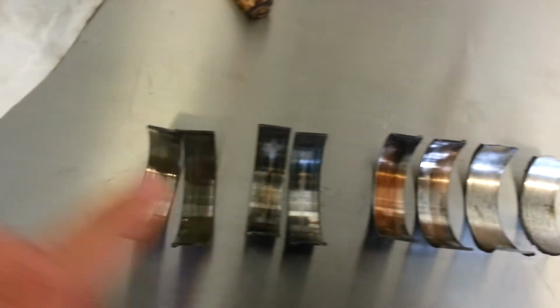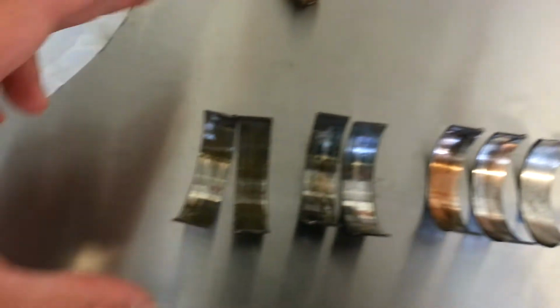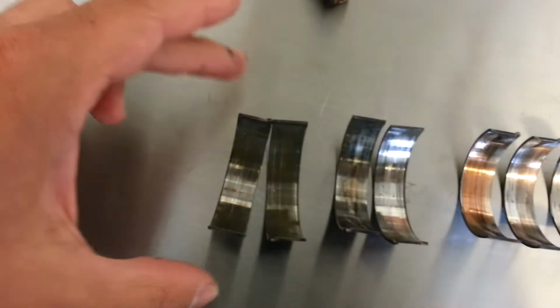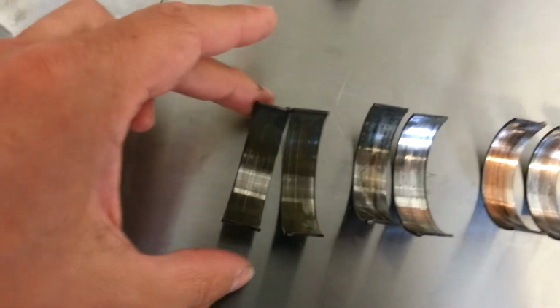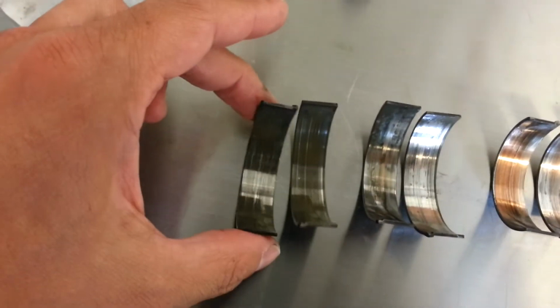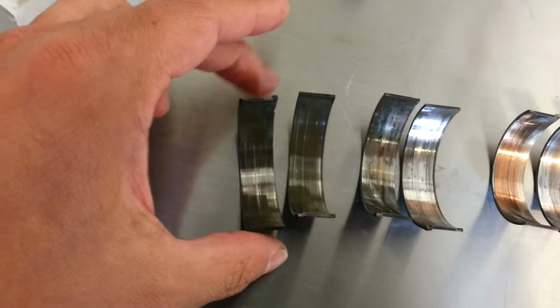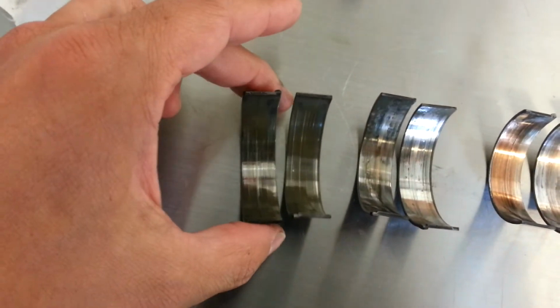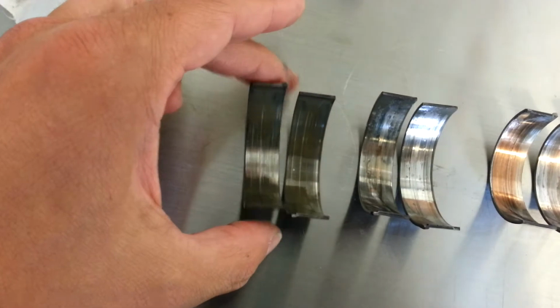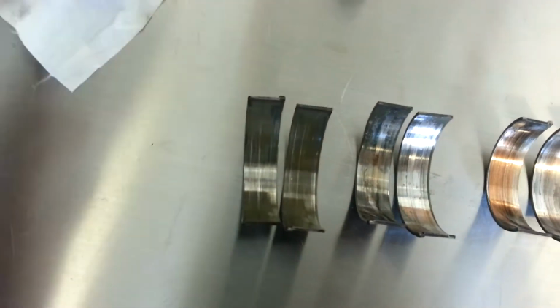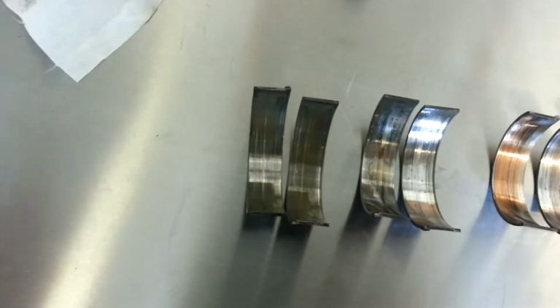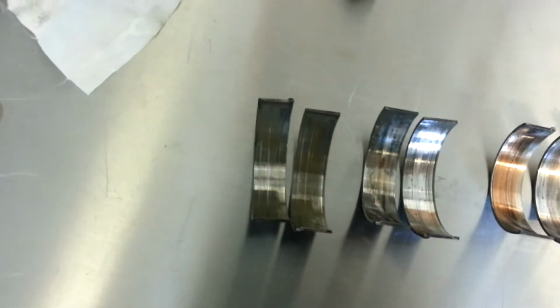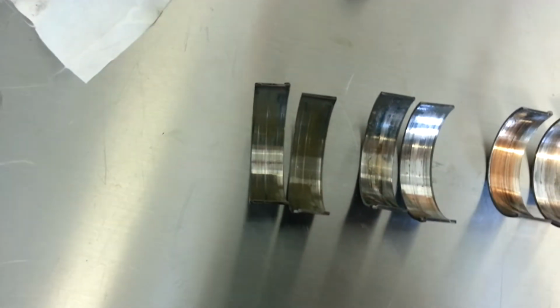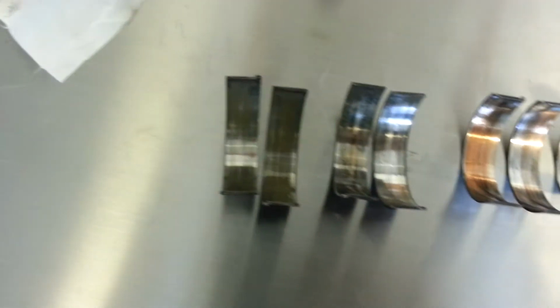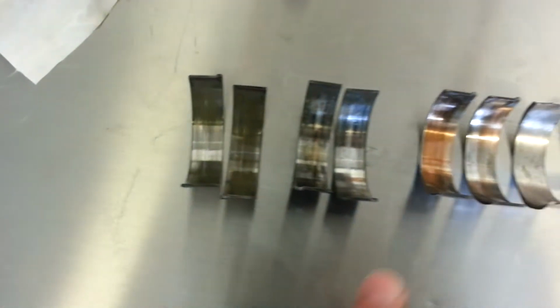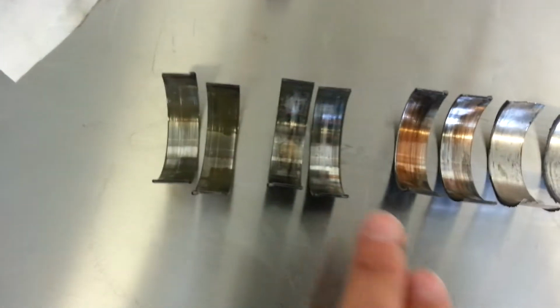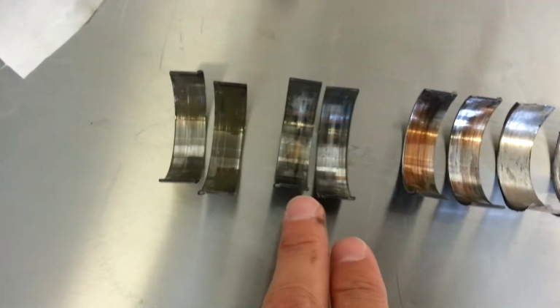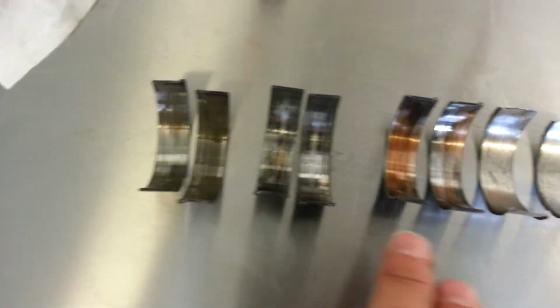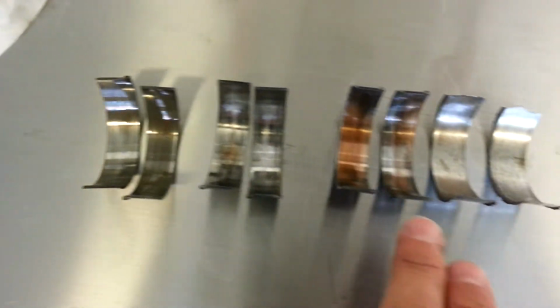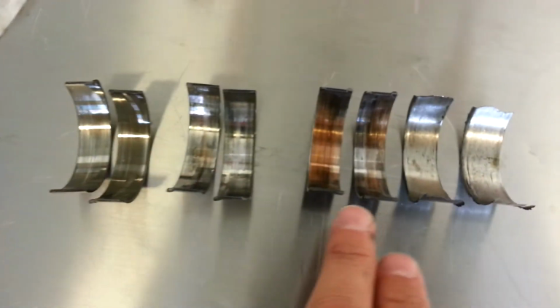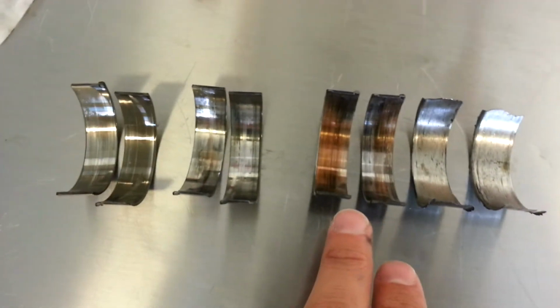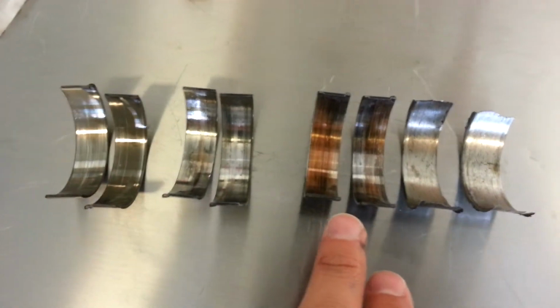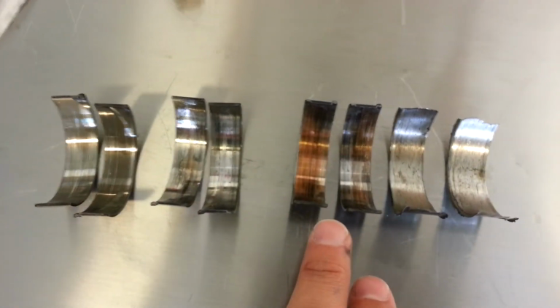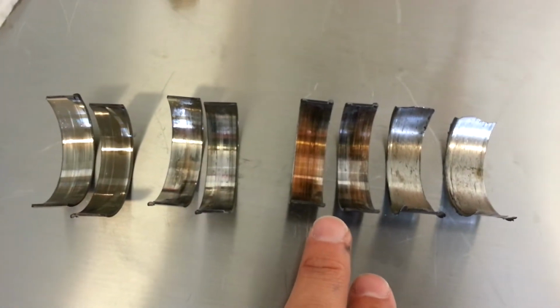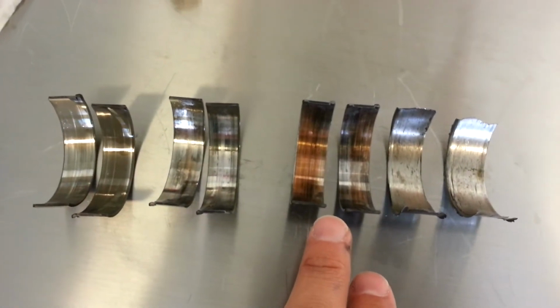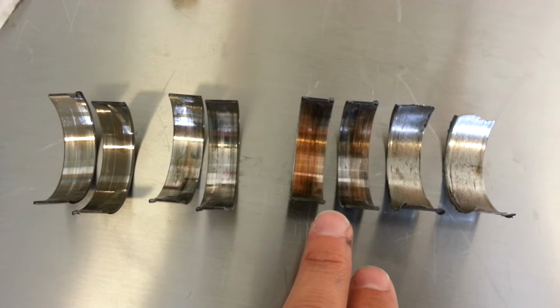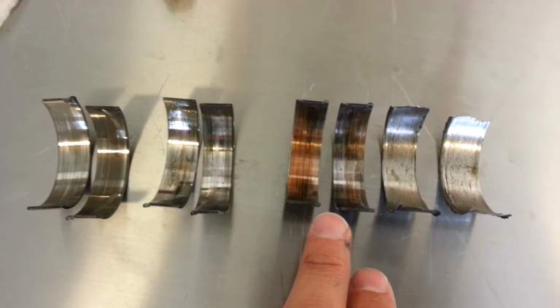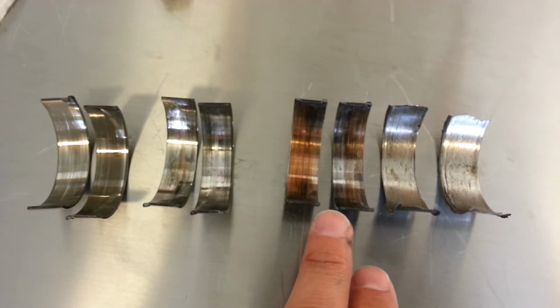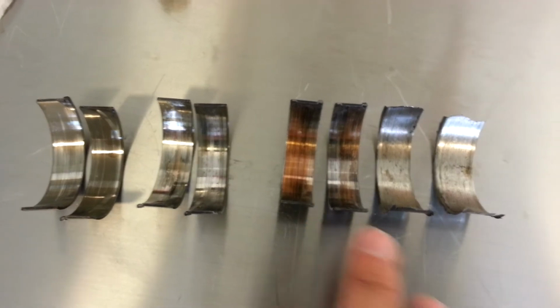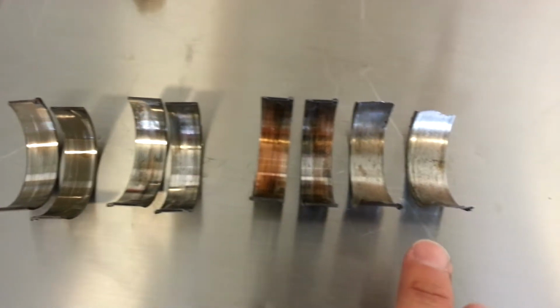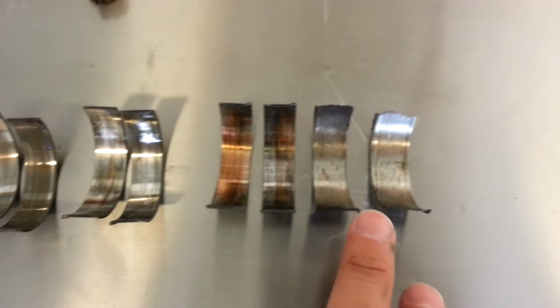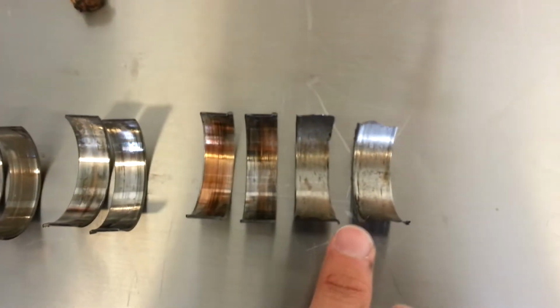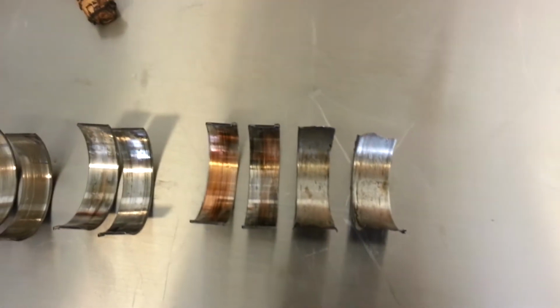One looks almost fine - basically nothing wrong with it. Two is a little scuffed. Three you can tell something's going on, and then four just went to hell.